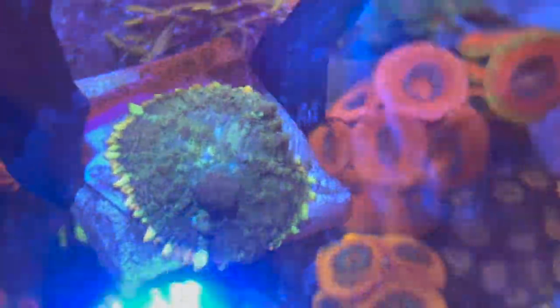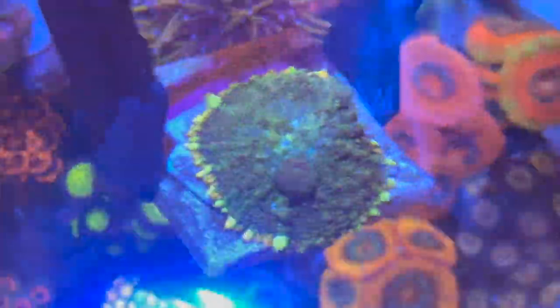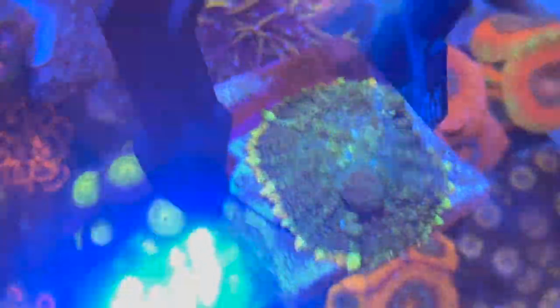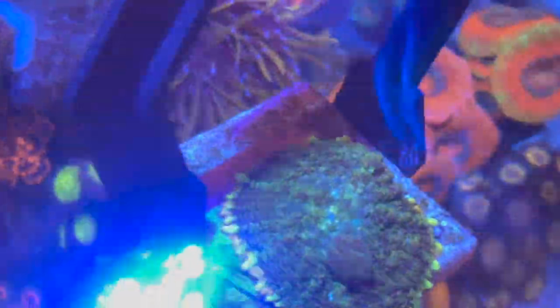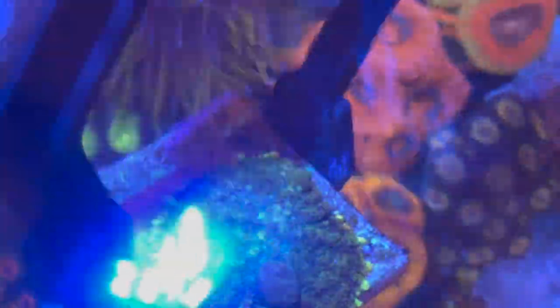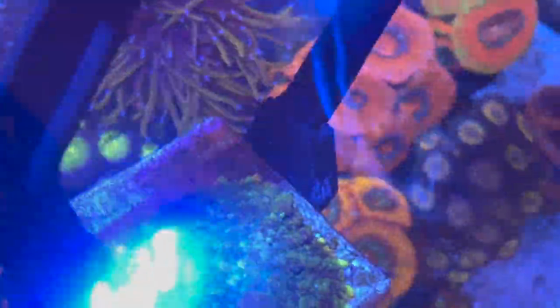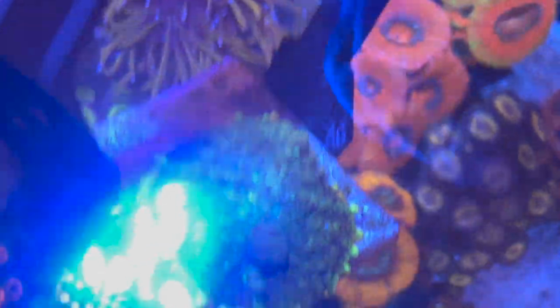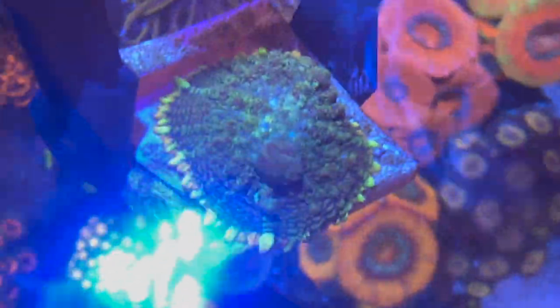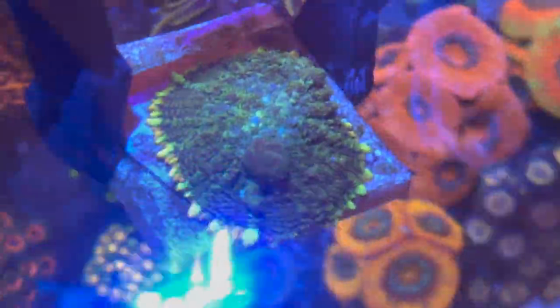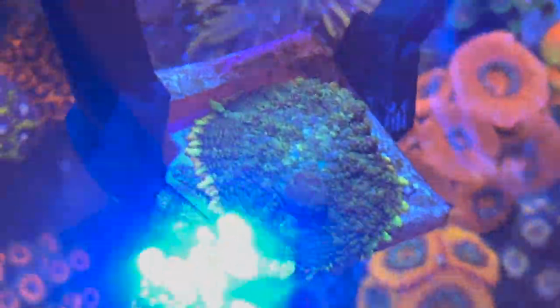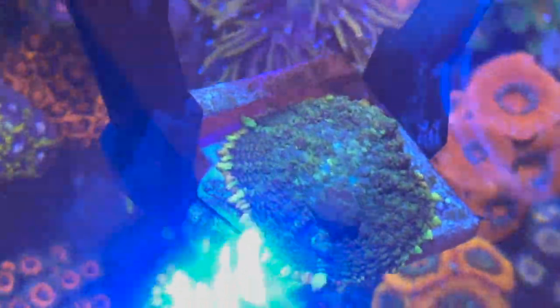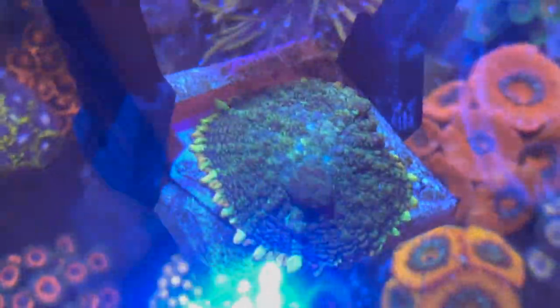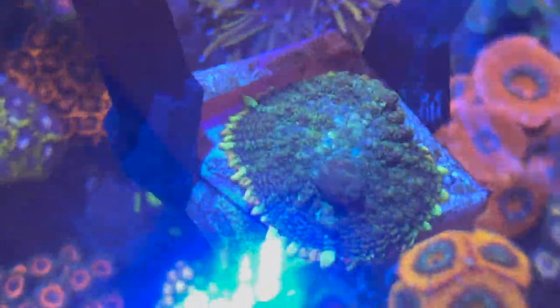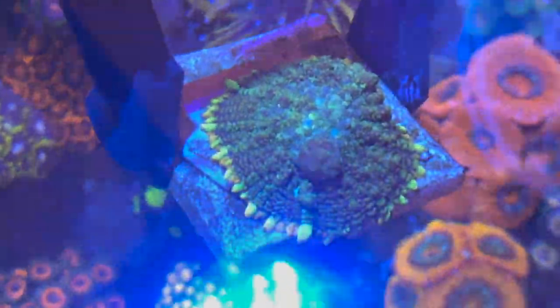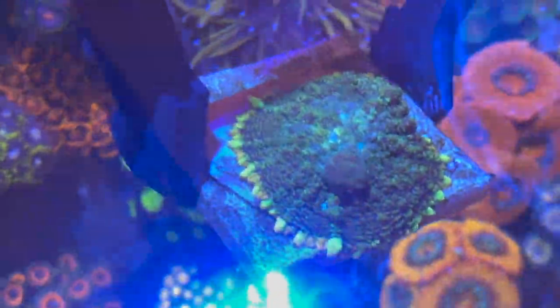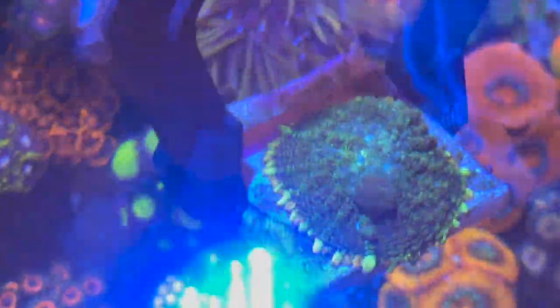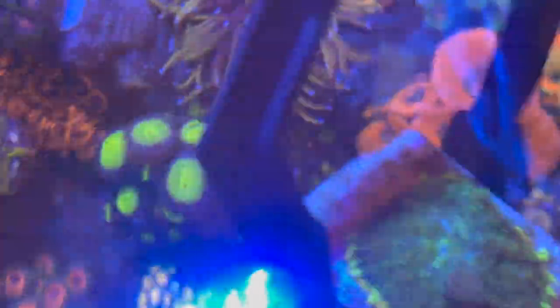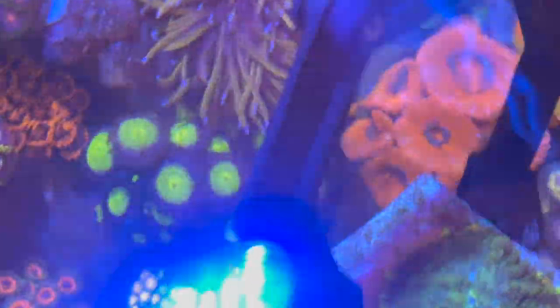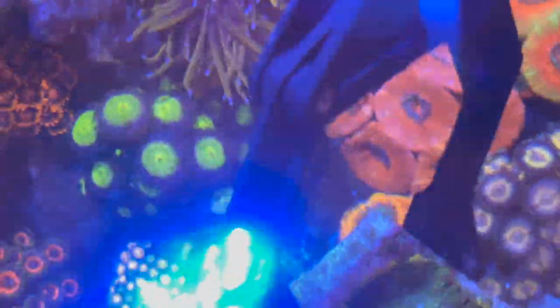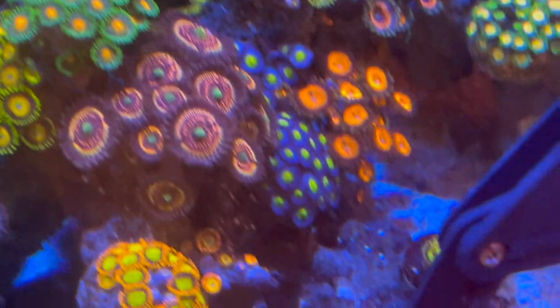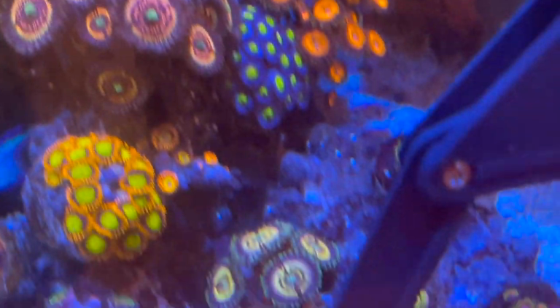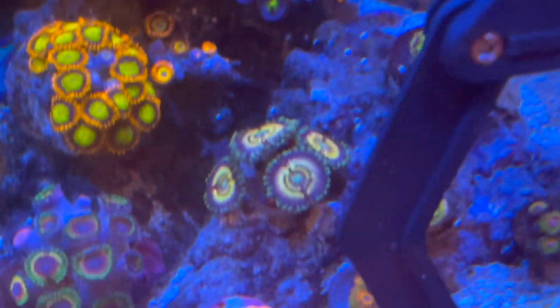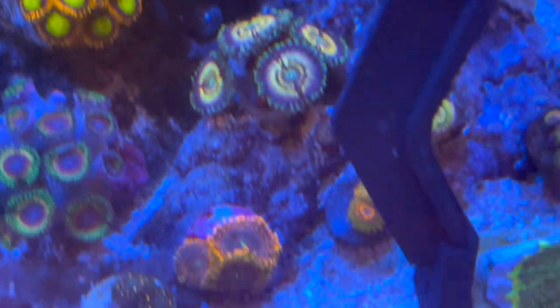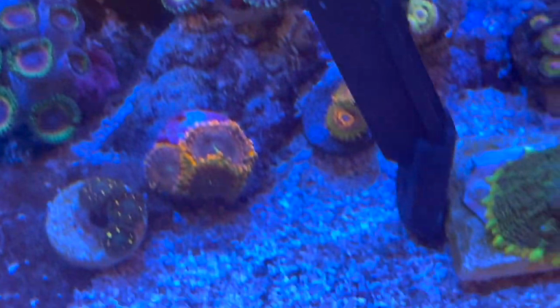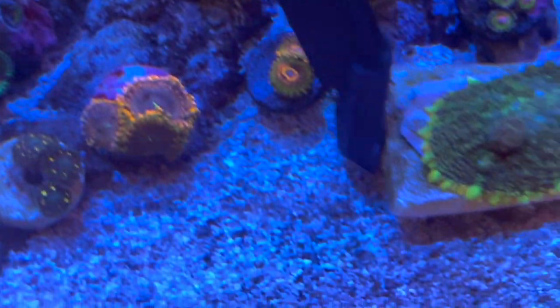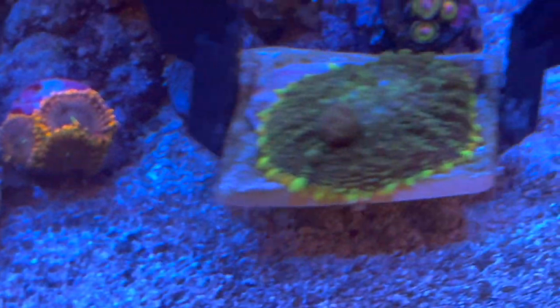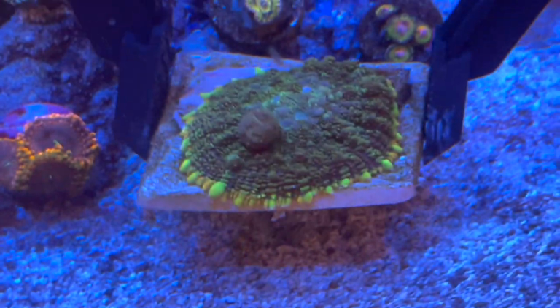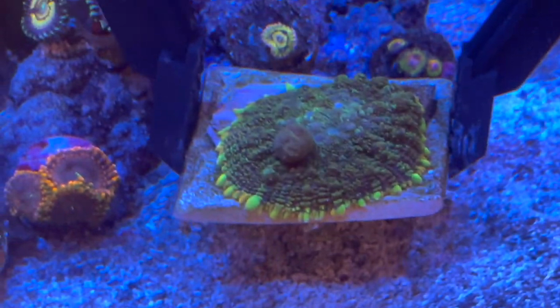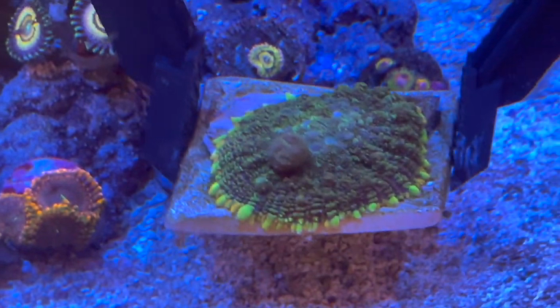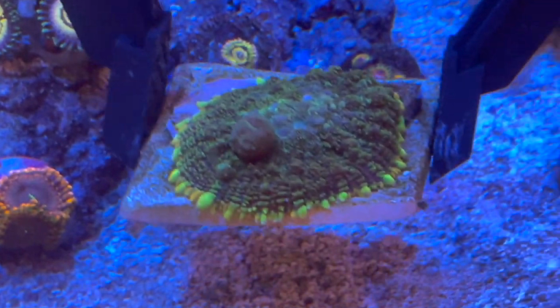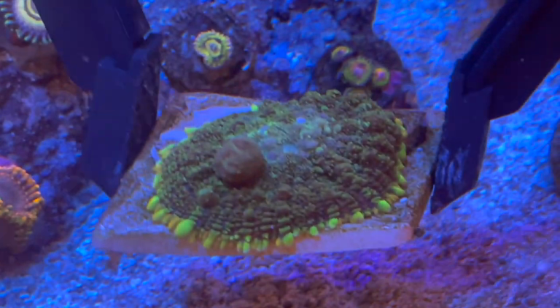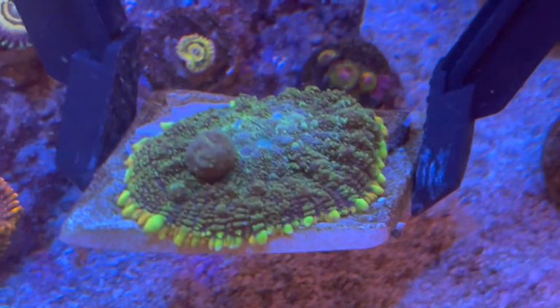I also feed my mushrooms krill and mysis refroids to get them super fat. And there you can get a really good look at that bounce bubble.